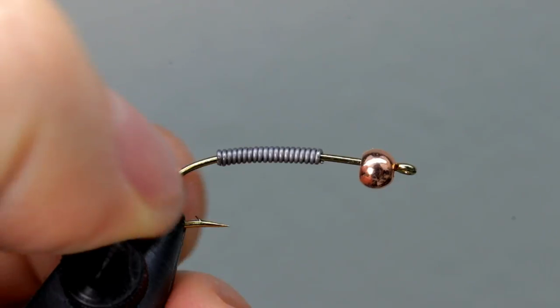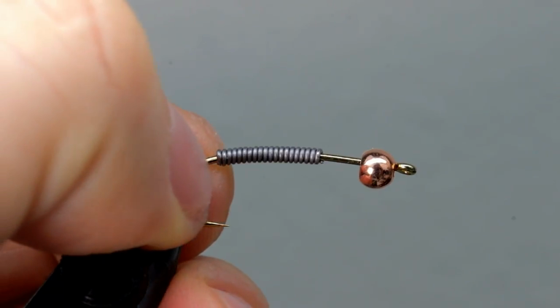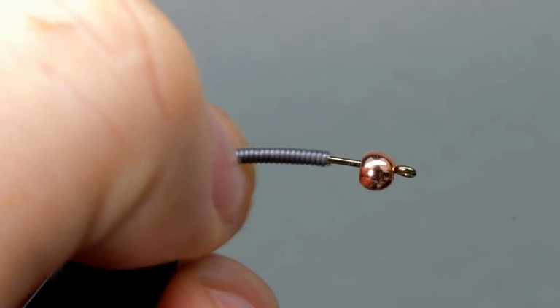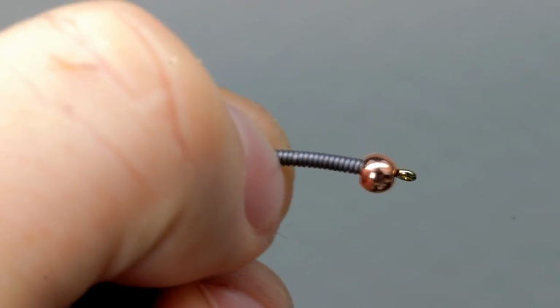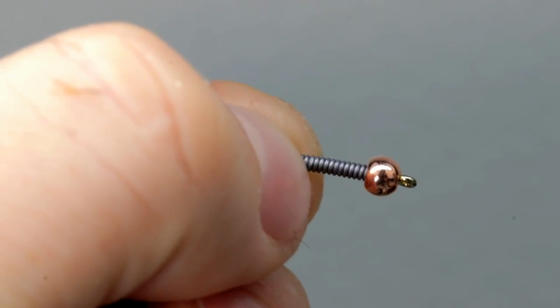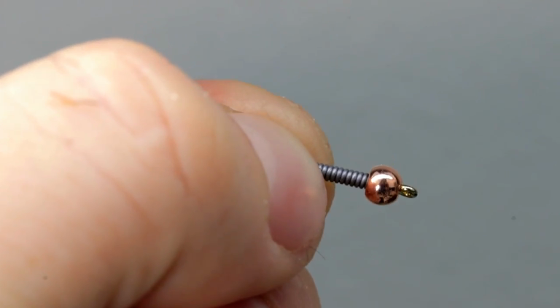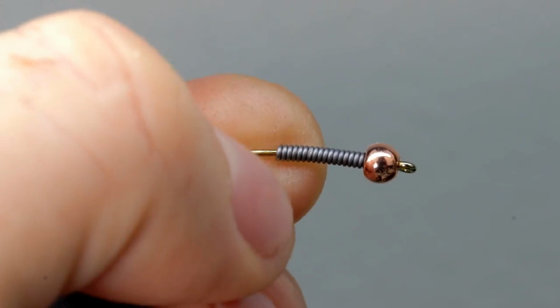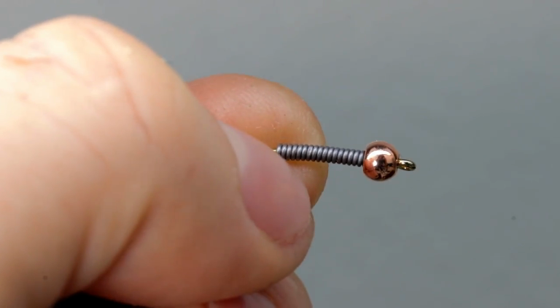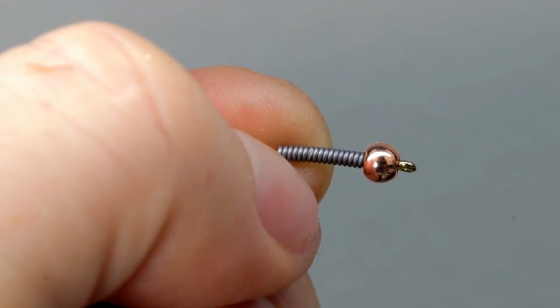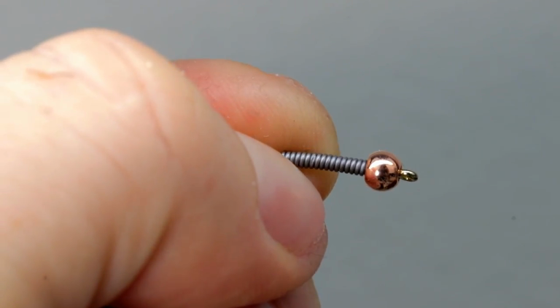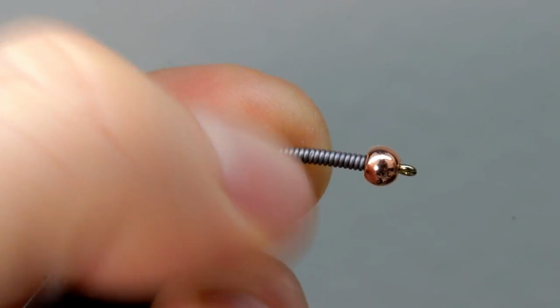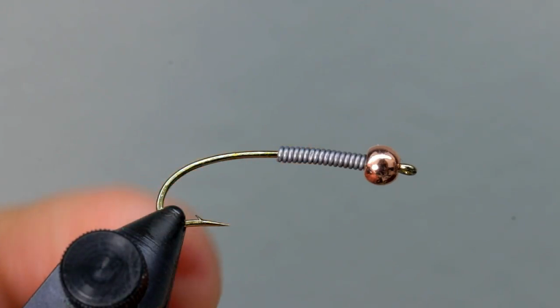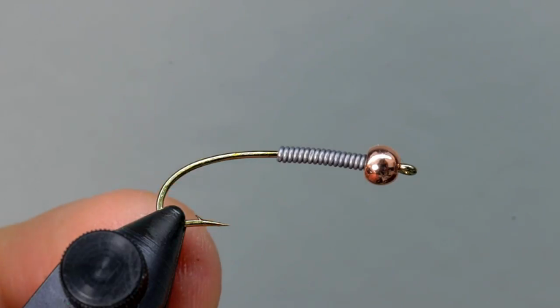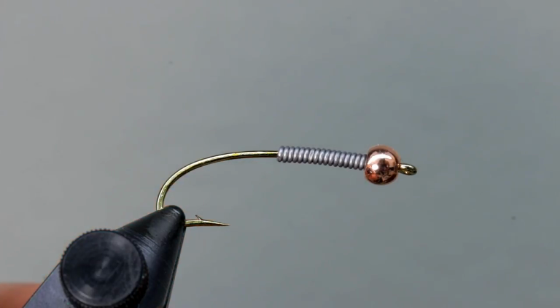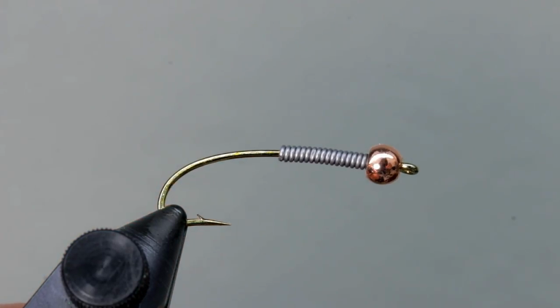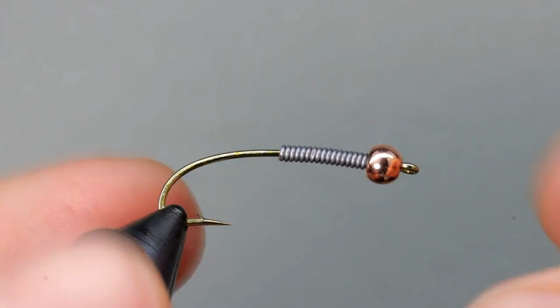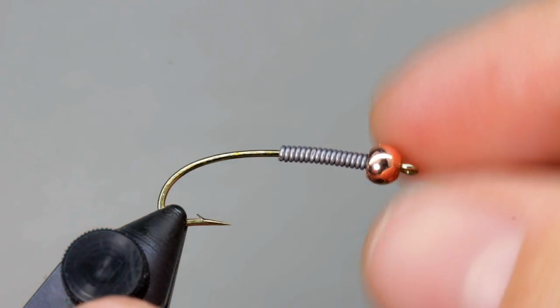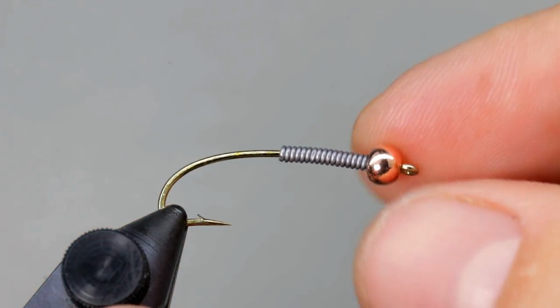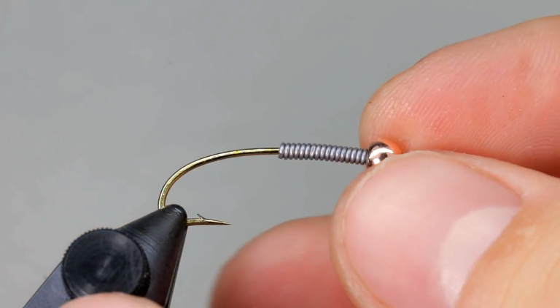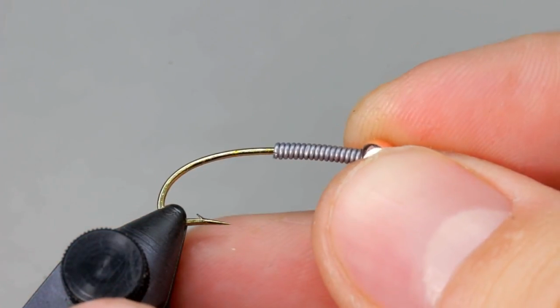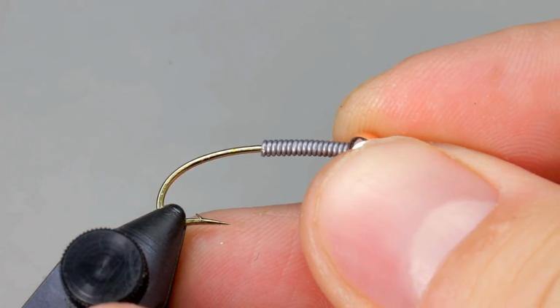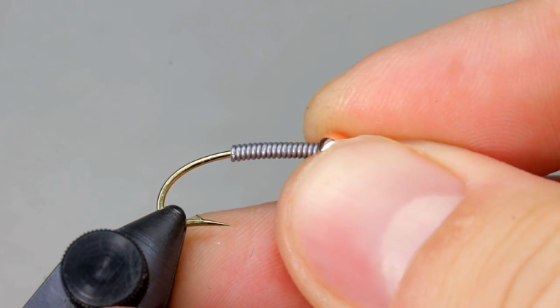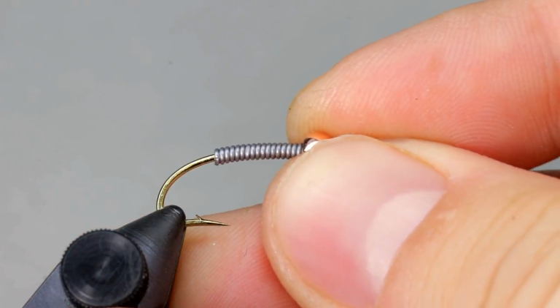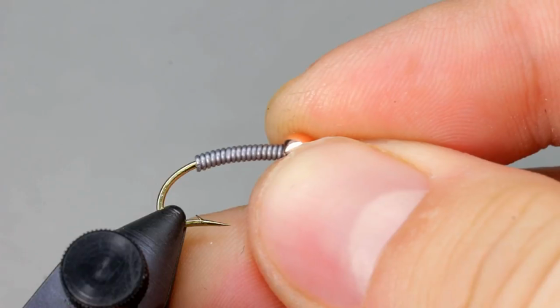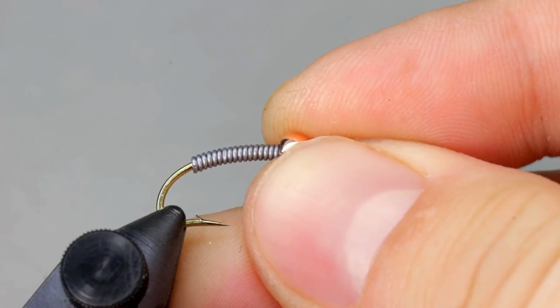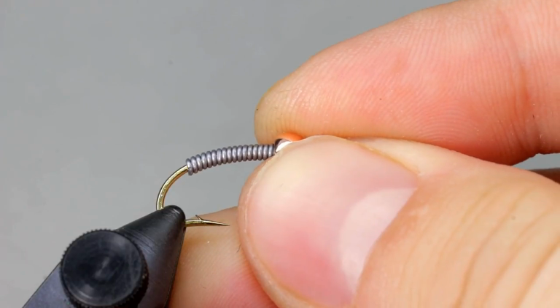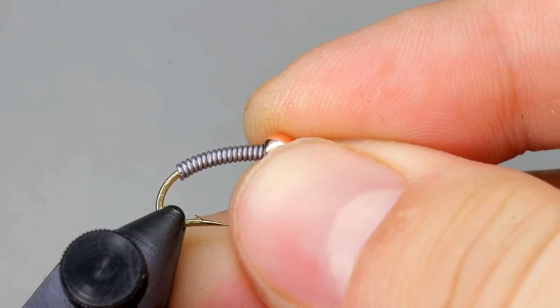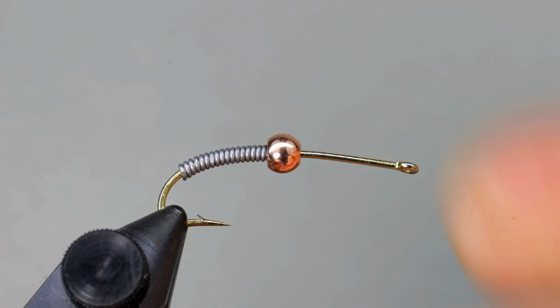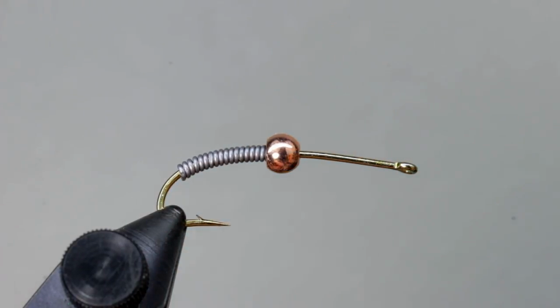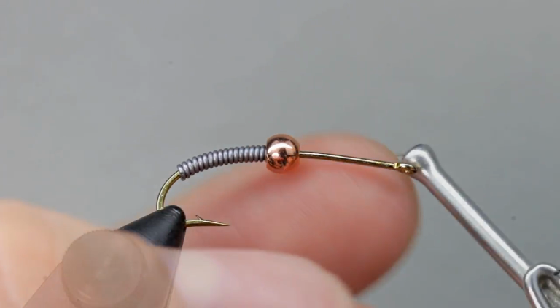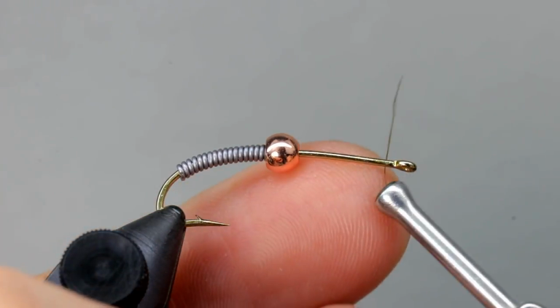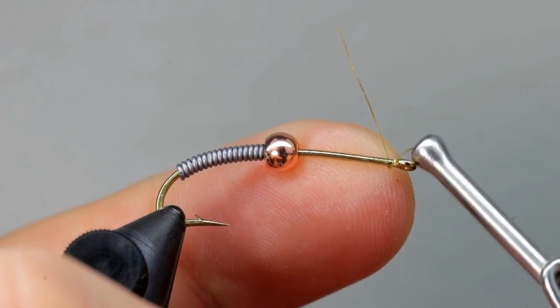Start off the fly with a bead already on the hook. While it's not necessary, I would still recommend using some lead wire as well. Not only will it add weight, but it'll help to build the proper proportions to imitate a stone fly. For now, you can push the bead and the lead out of the way.